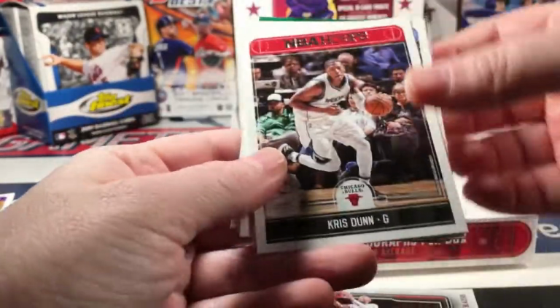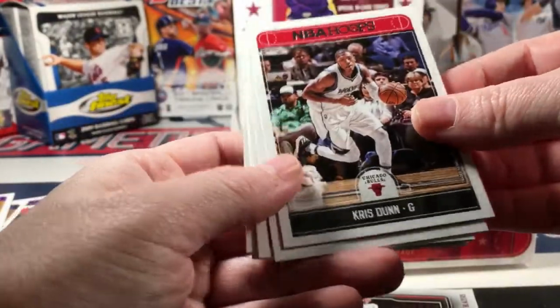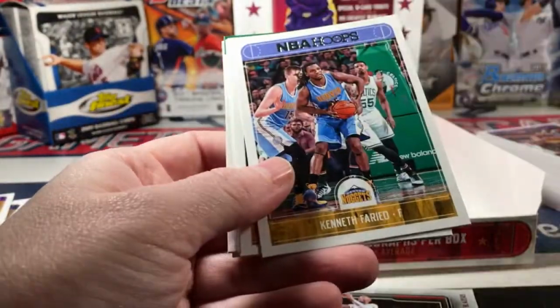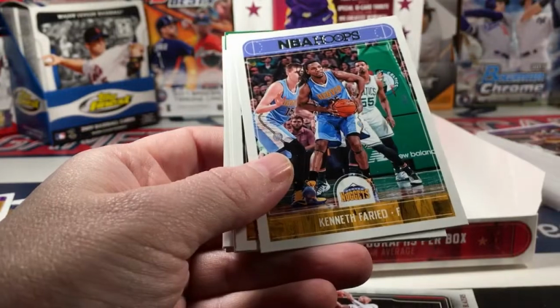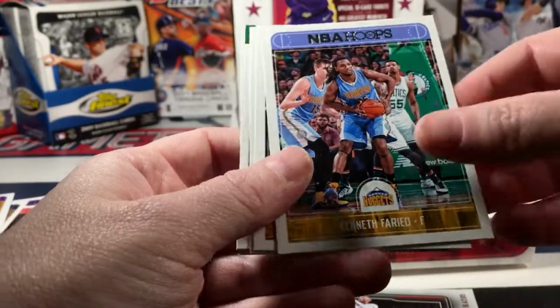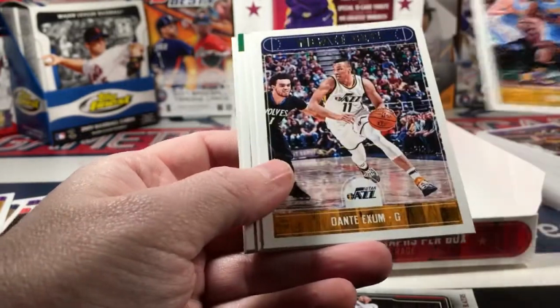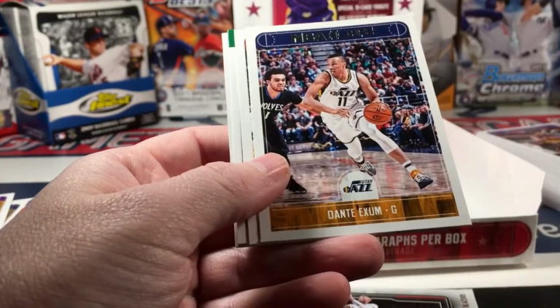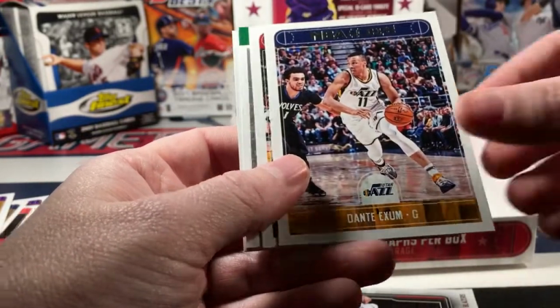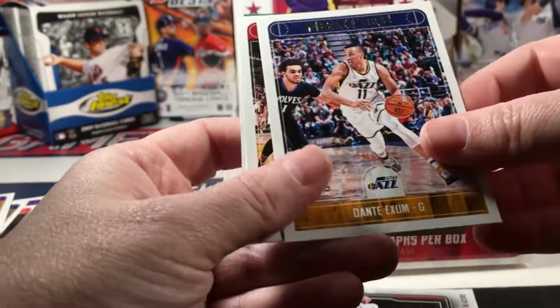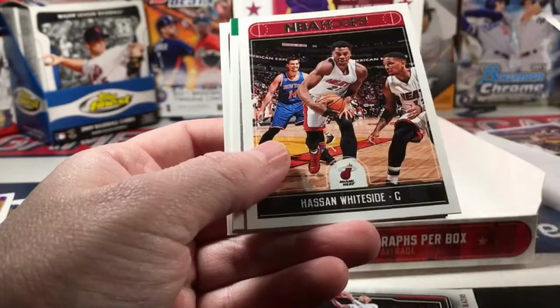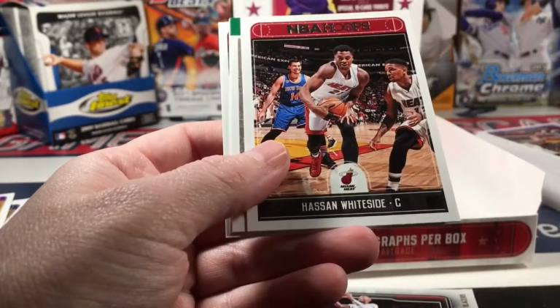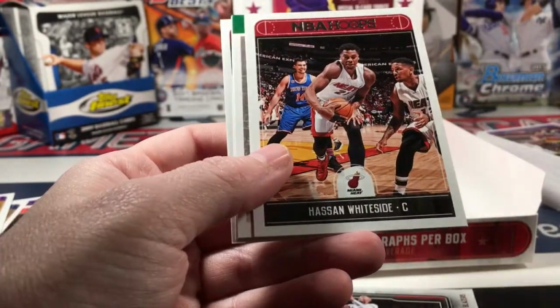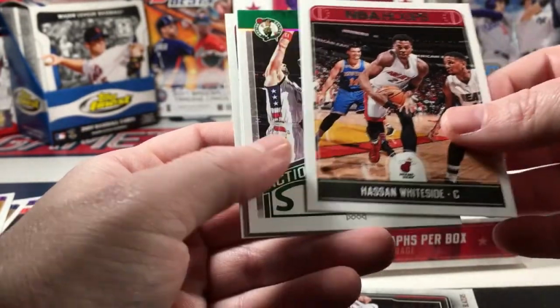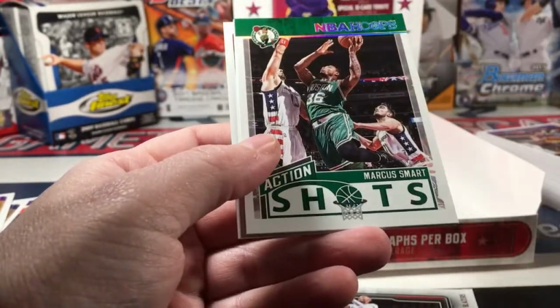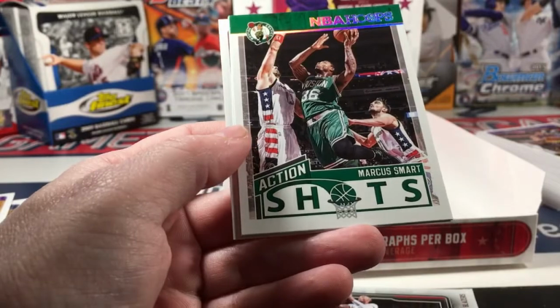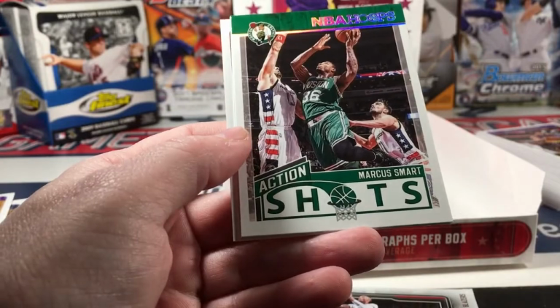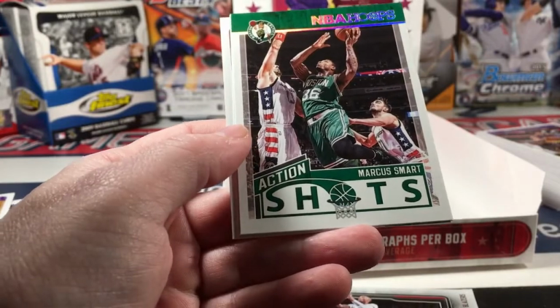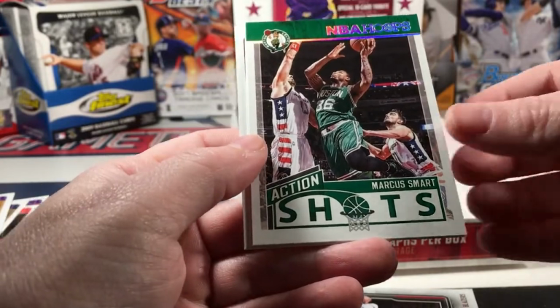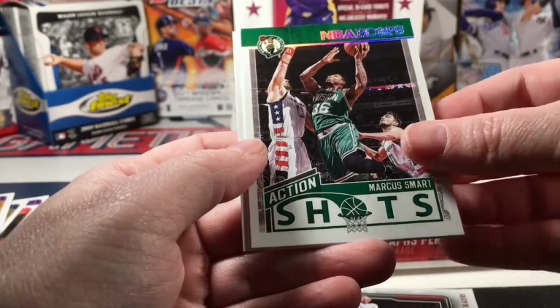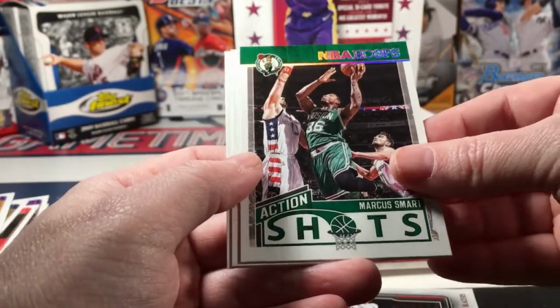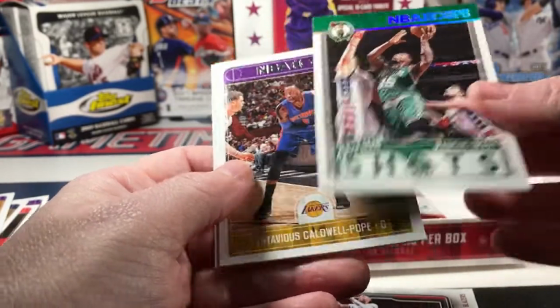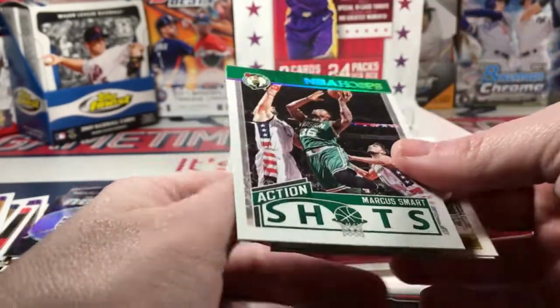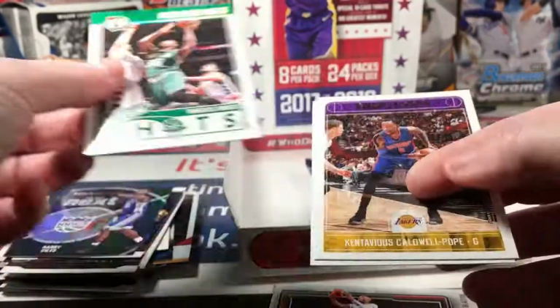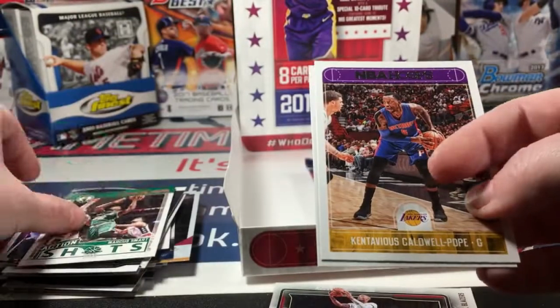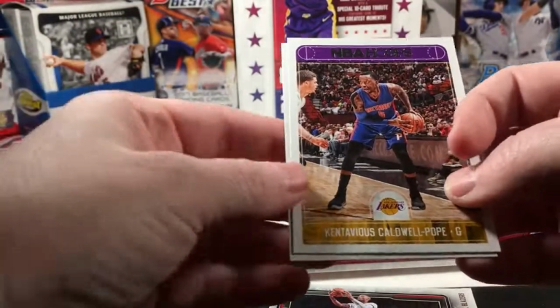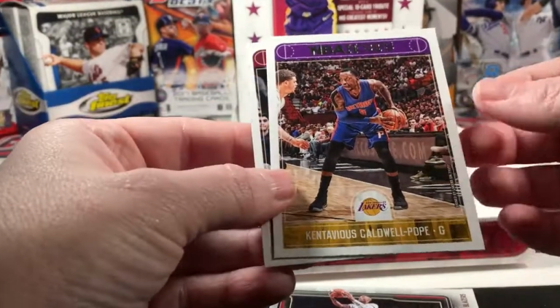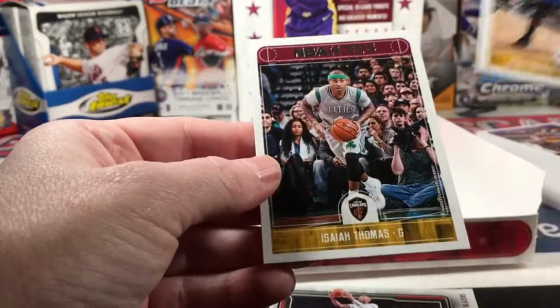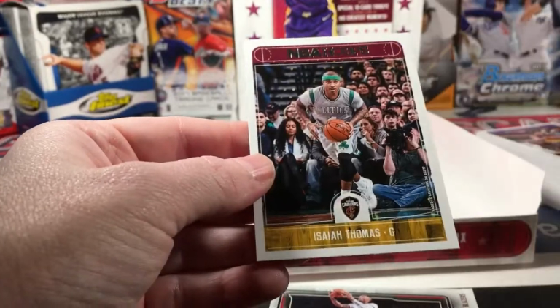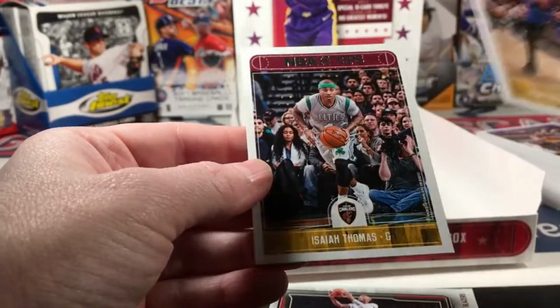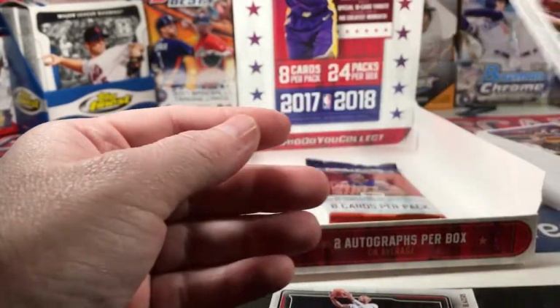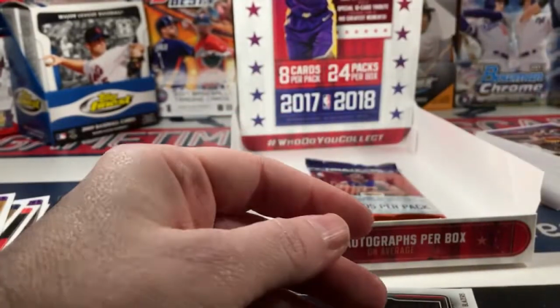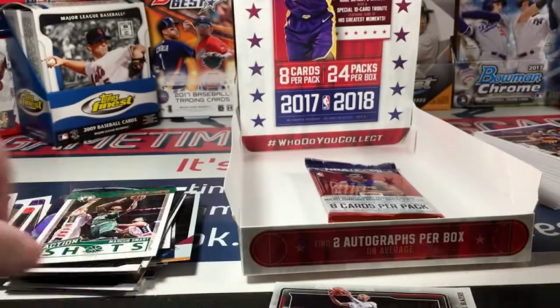Chris Dunn, Kenneth Faried, Dante Exum, Hassan Whiteside, a Marcus Smart Action Shots, Kentavious Caldwell-Pope, and Isaiah Thomas rounds it out.